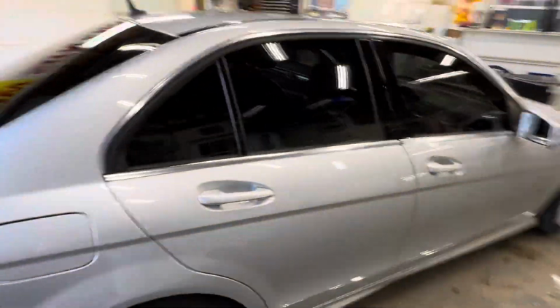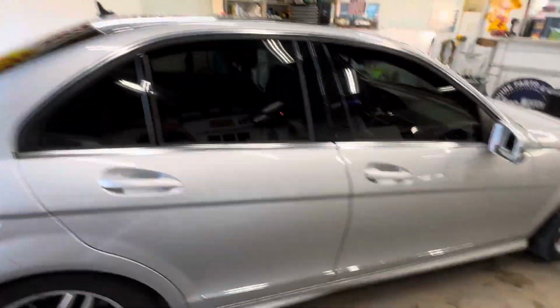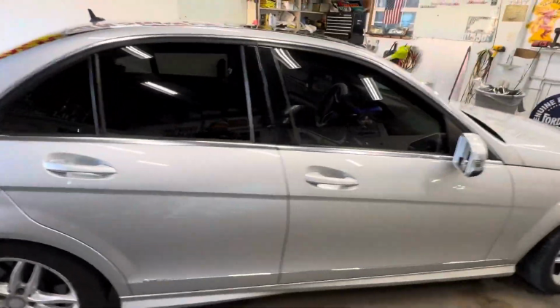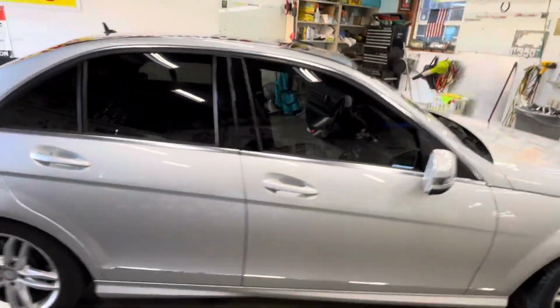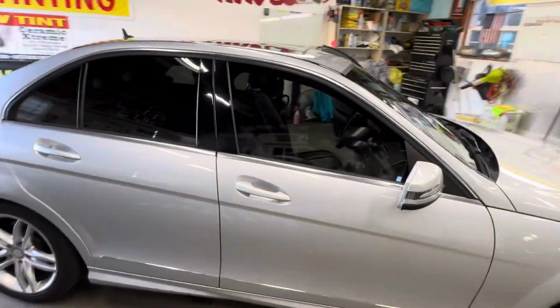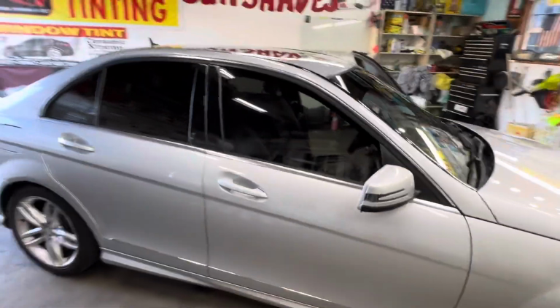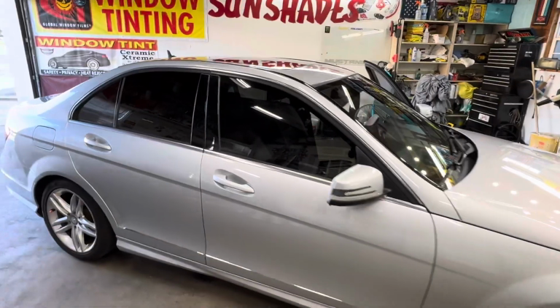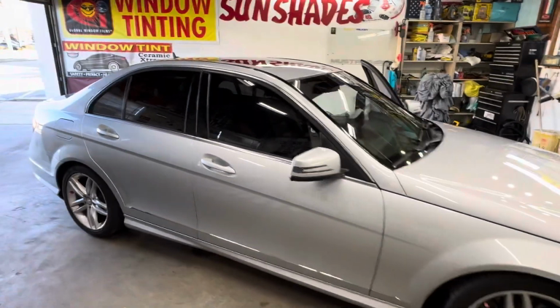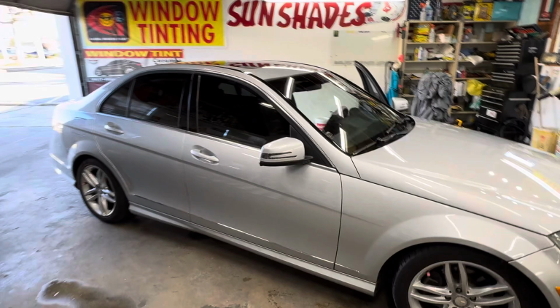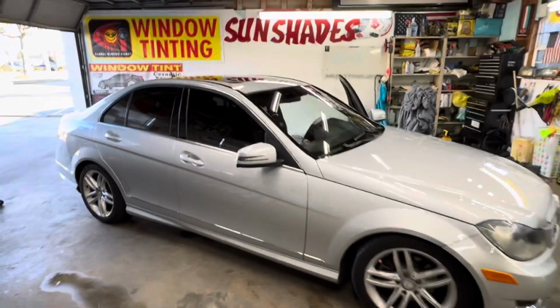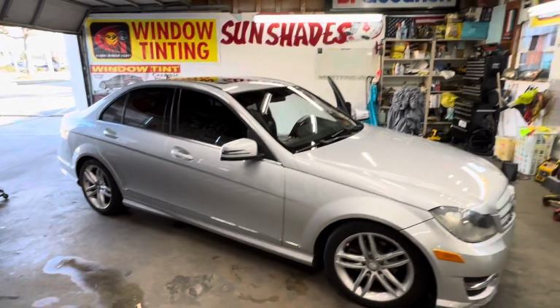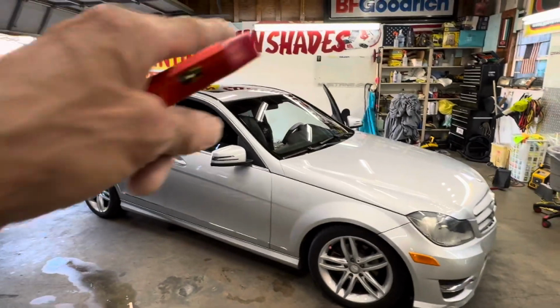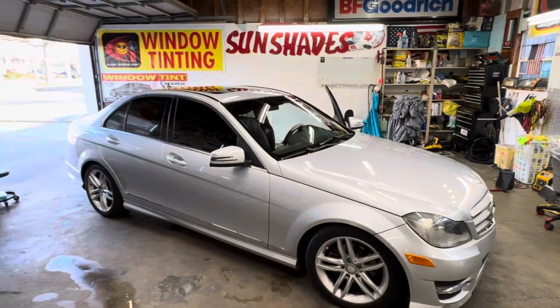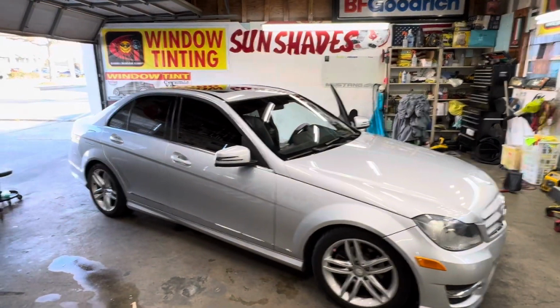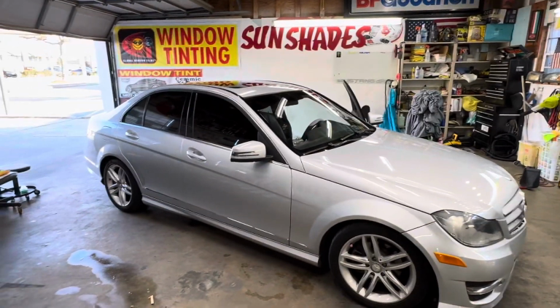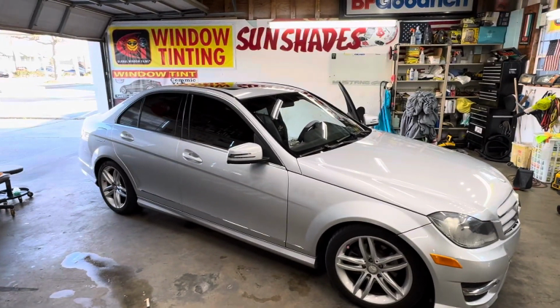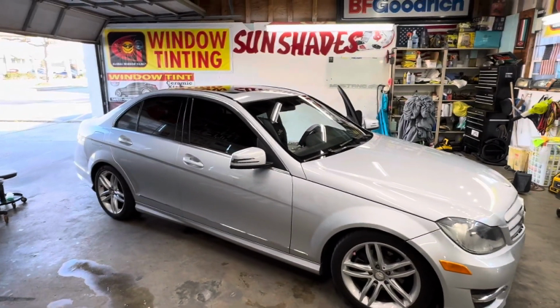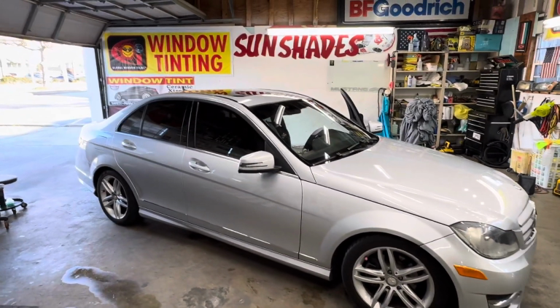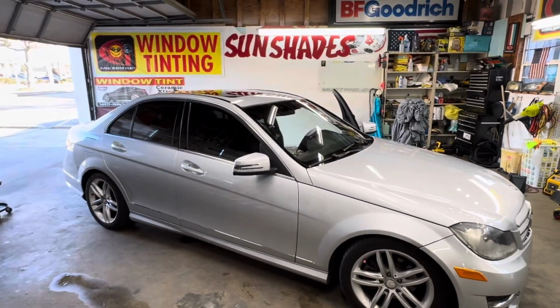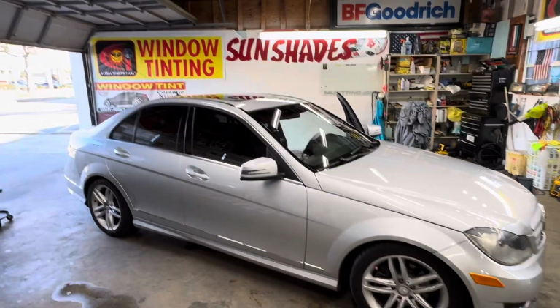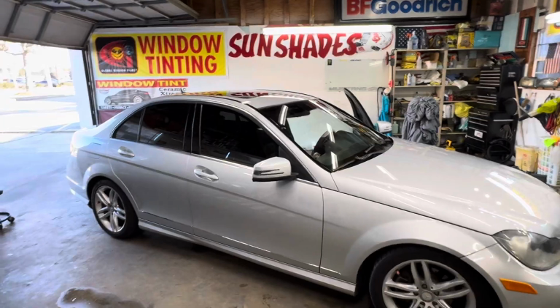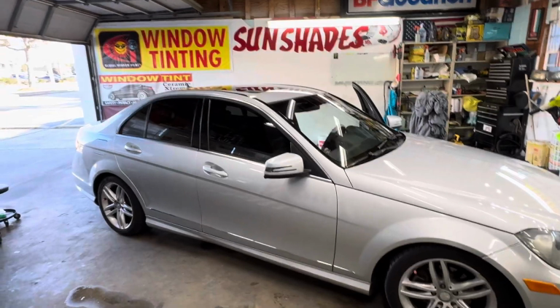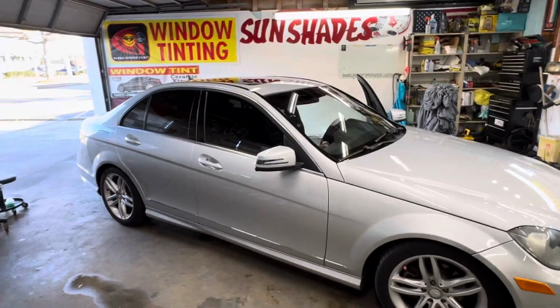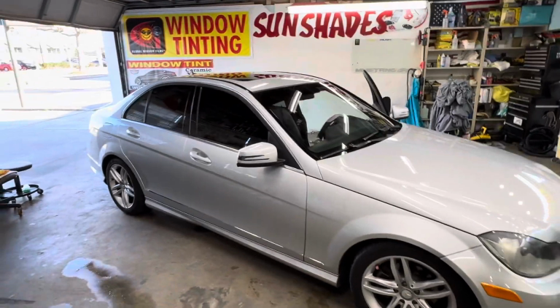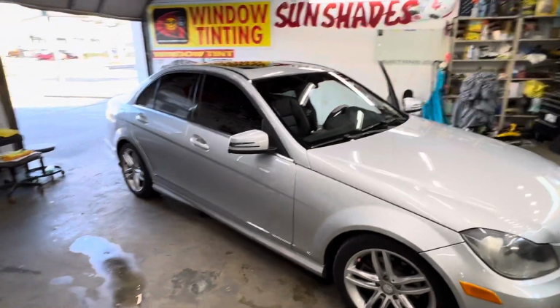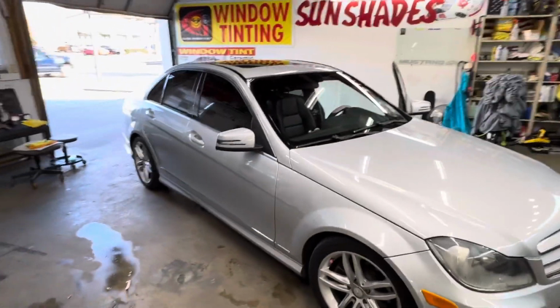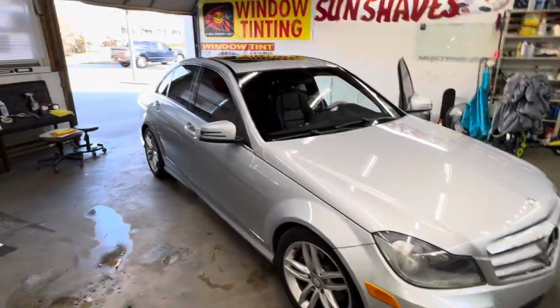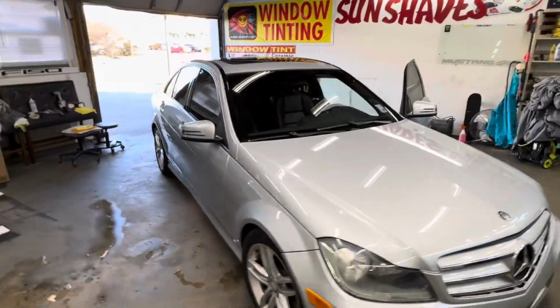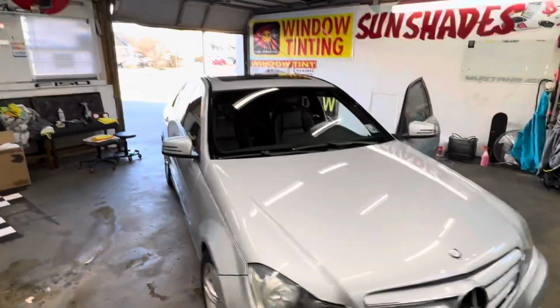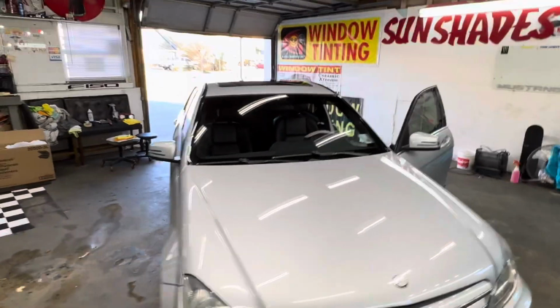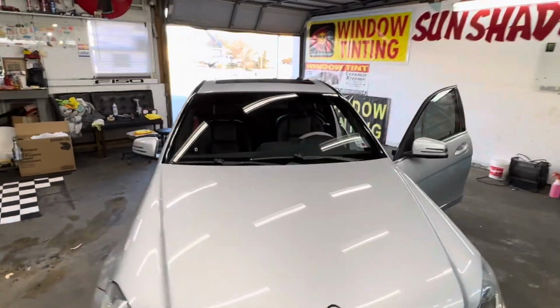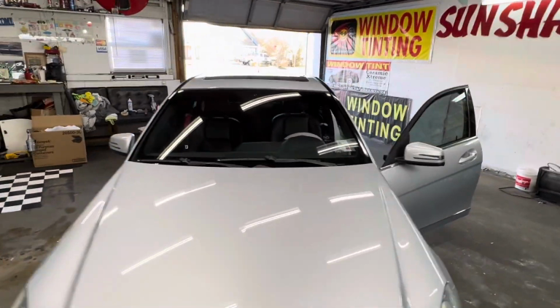It's just gray with 20% all the way around, with a limo bar across the front windshield. We didn't do nothing on the front windshield except the limo bar up at the top.